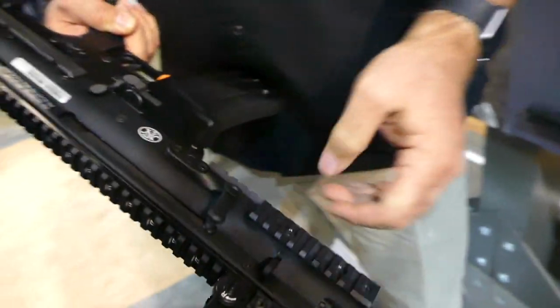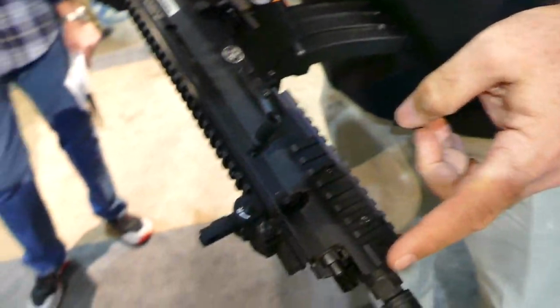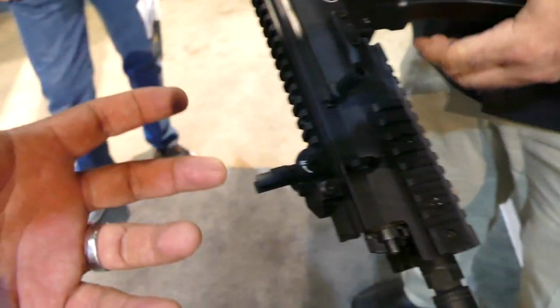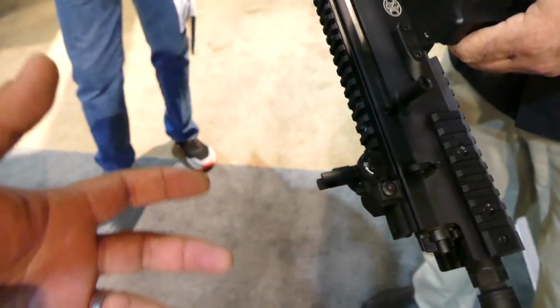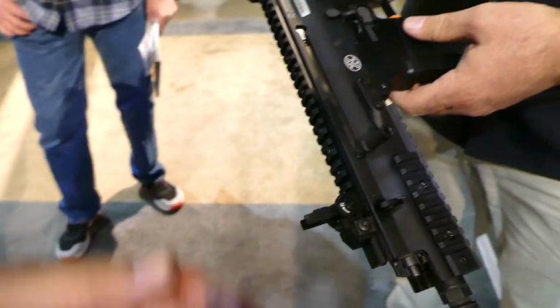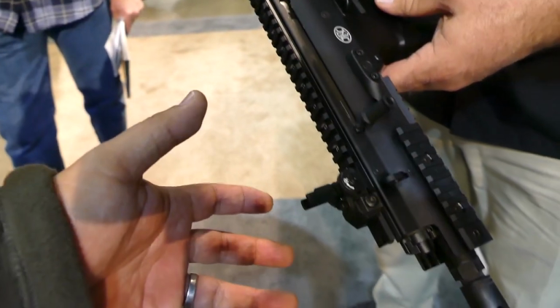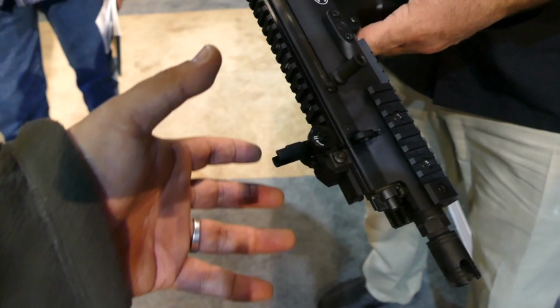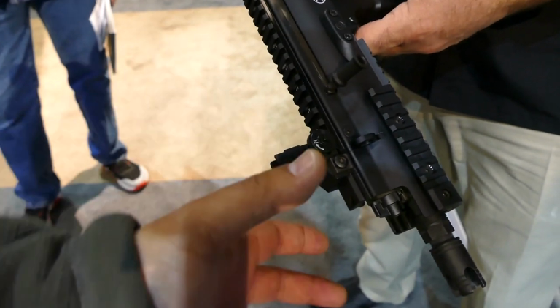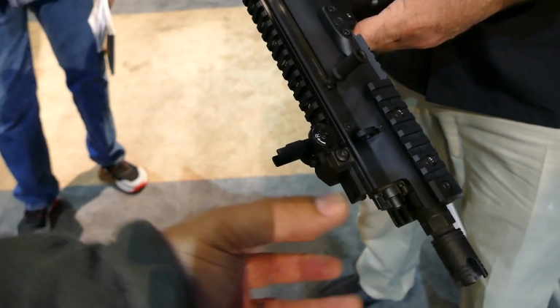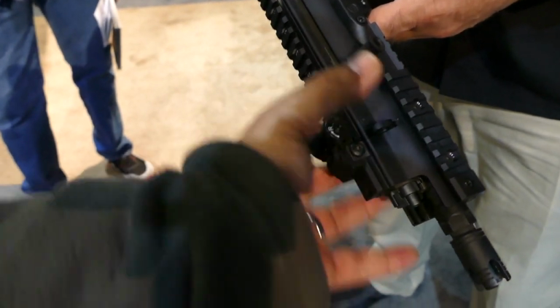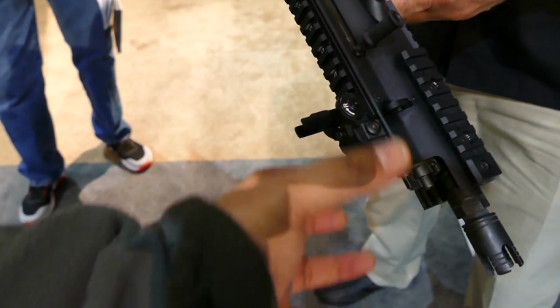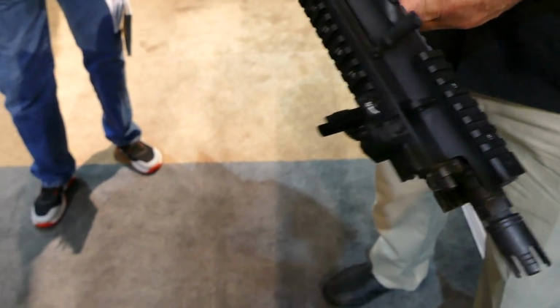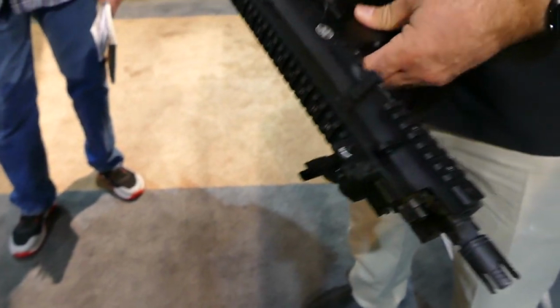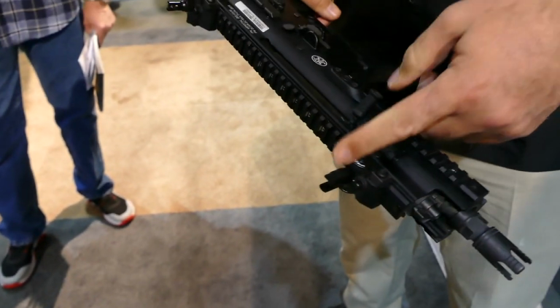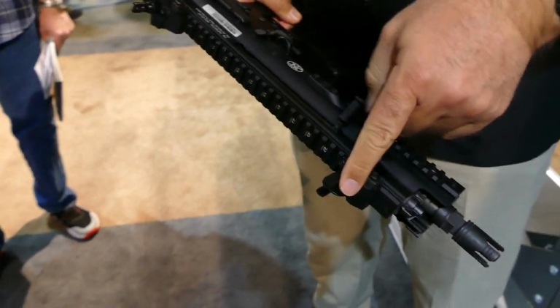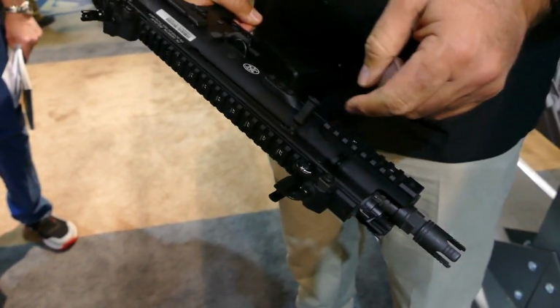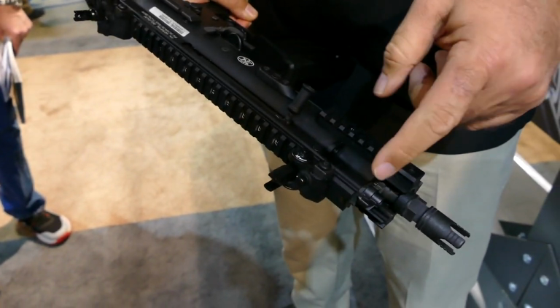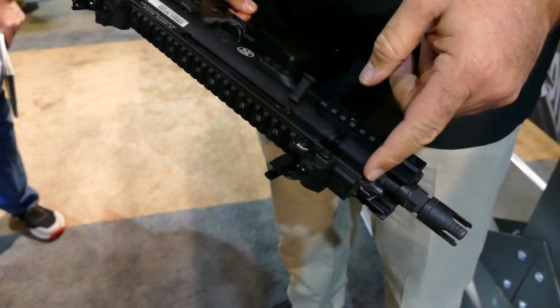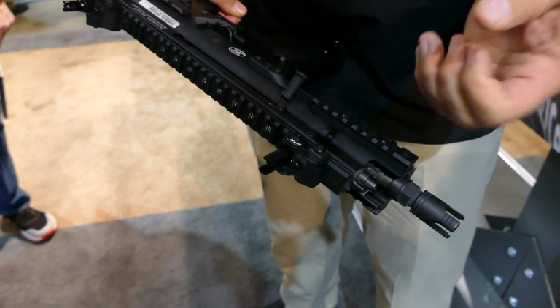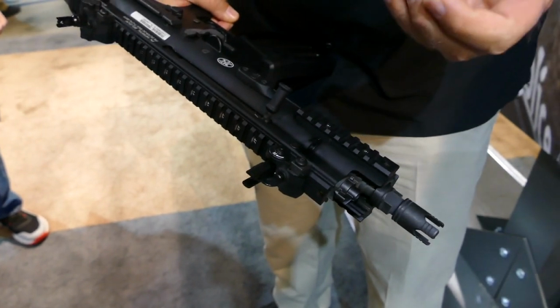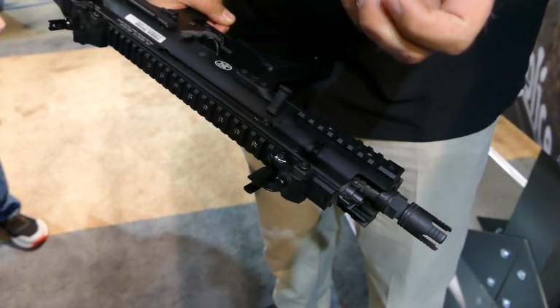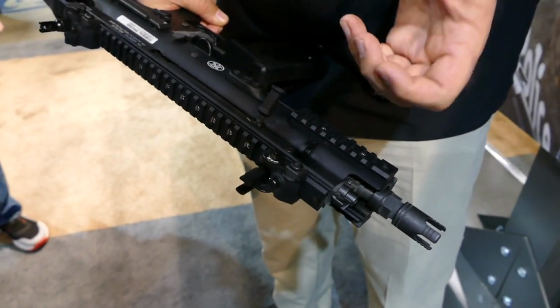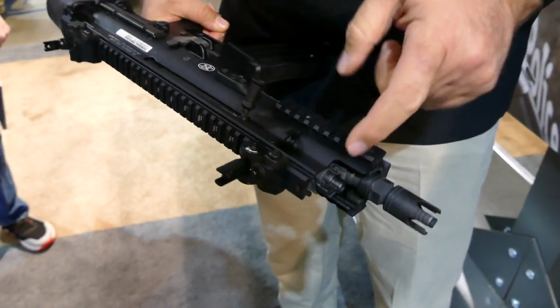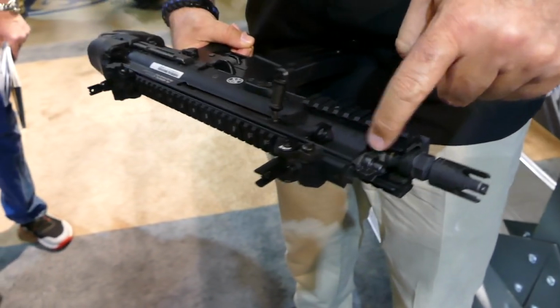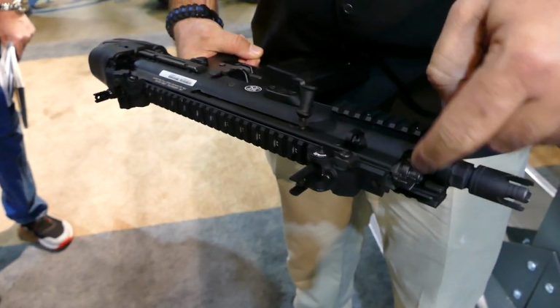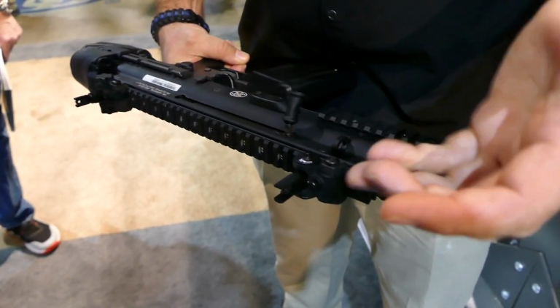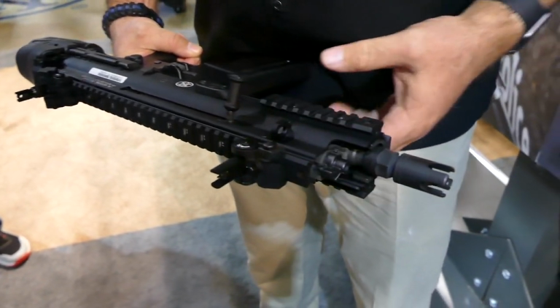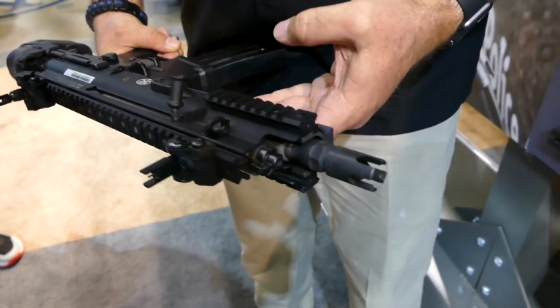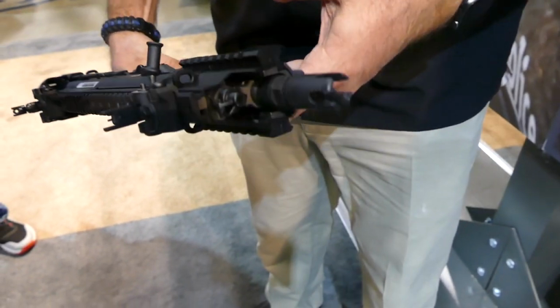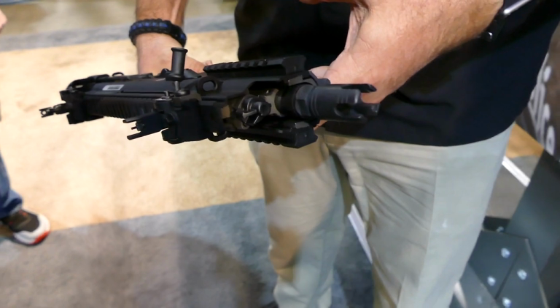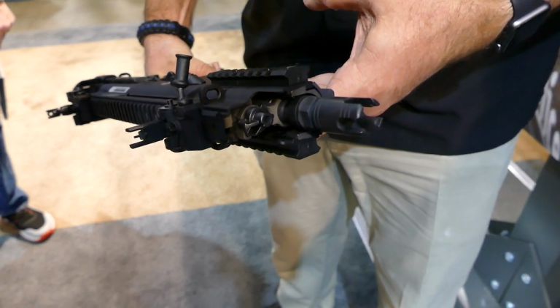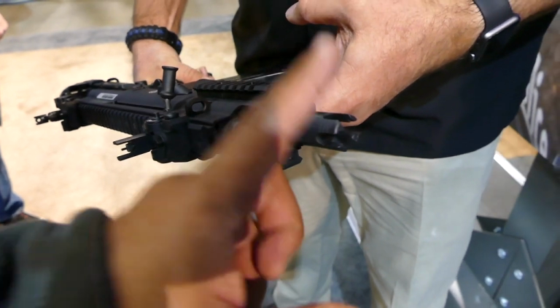You were telling me off camera — the reason why is because on the original SCAR that's all built in. The front sight is built into the gas piston housing, which is covered up underneath the receiver.